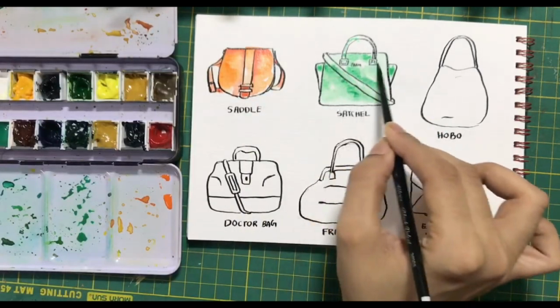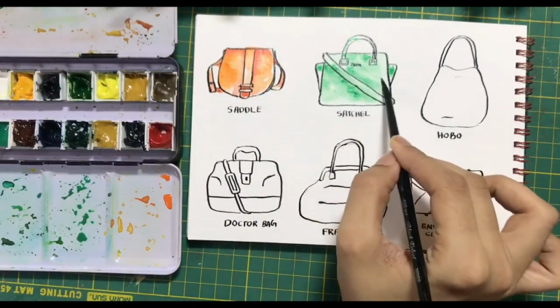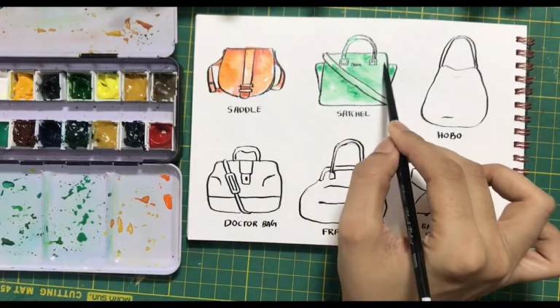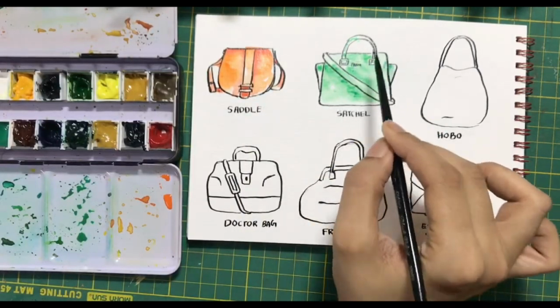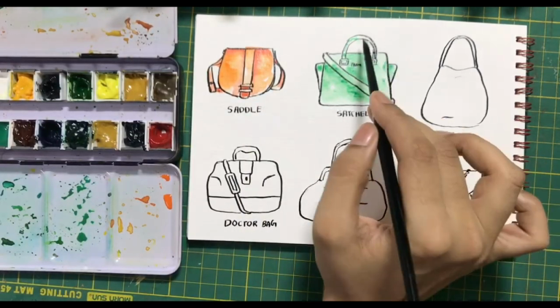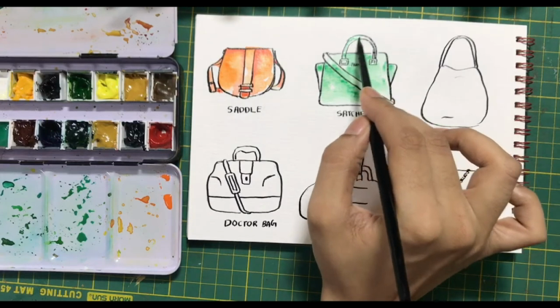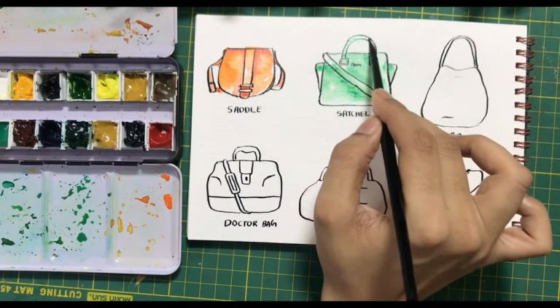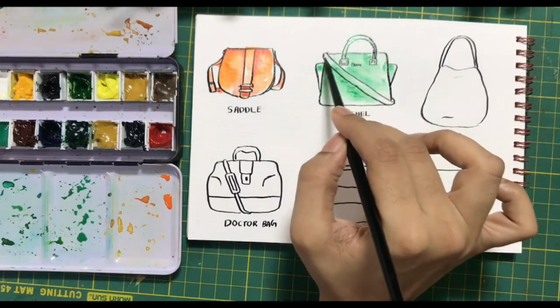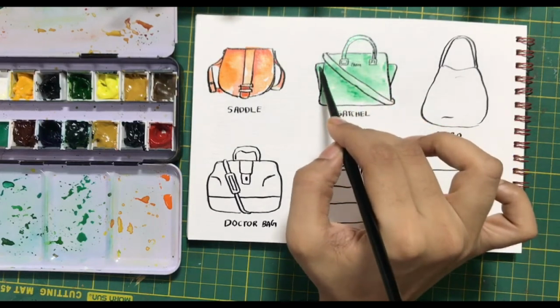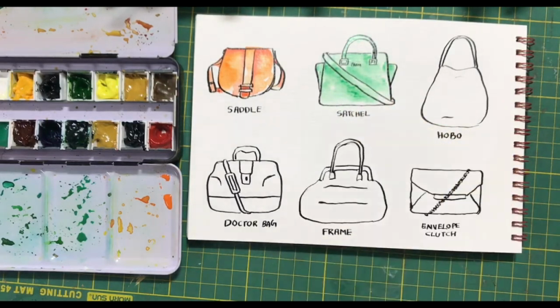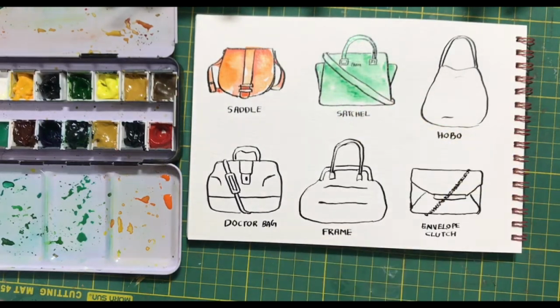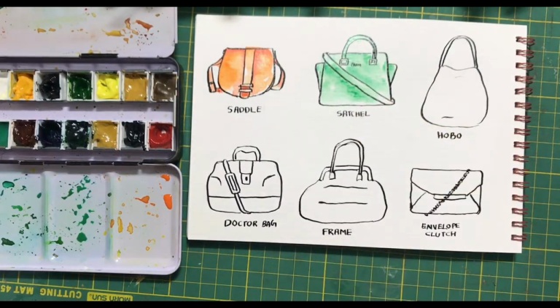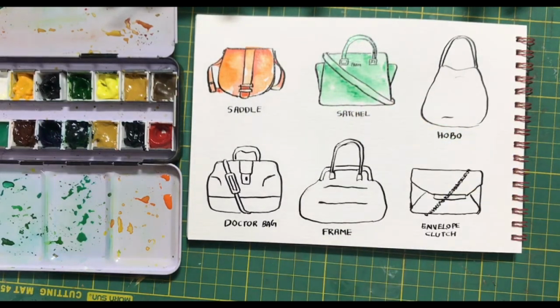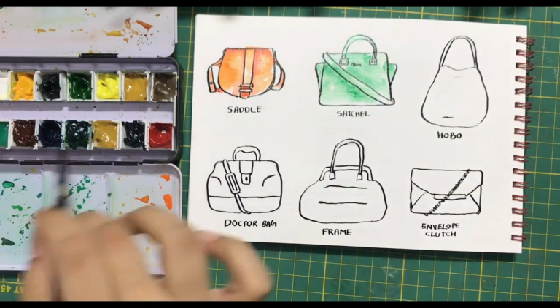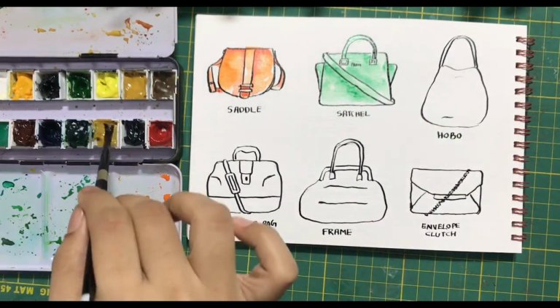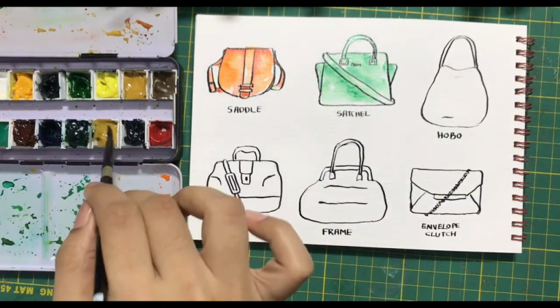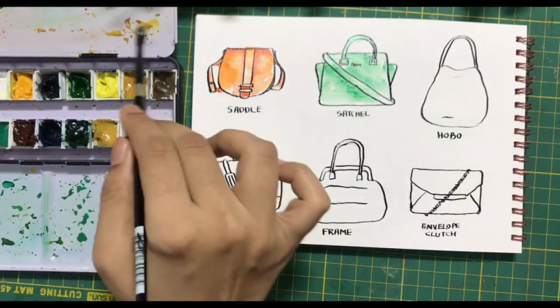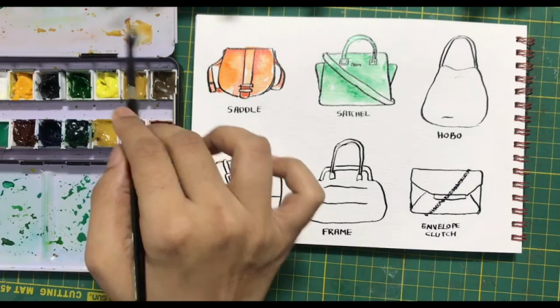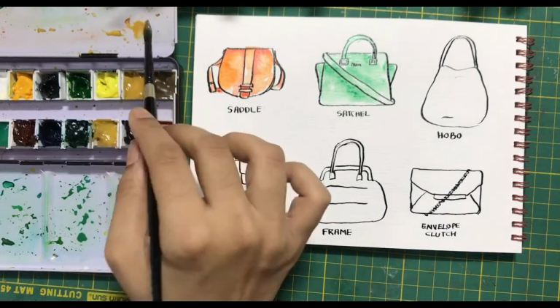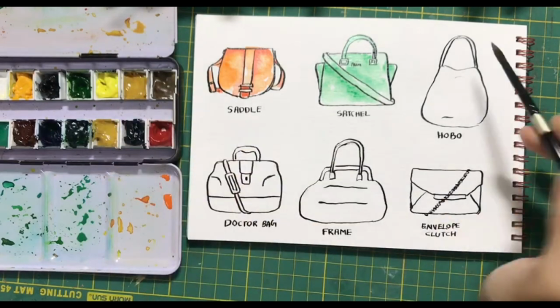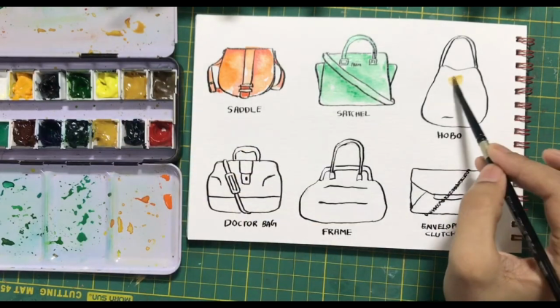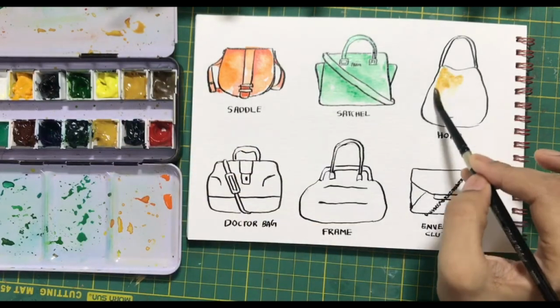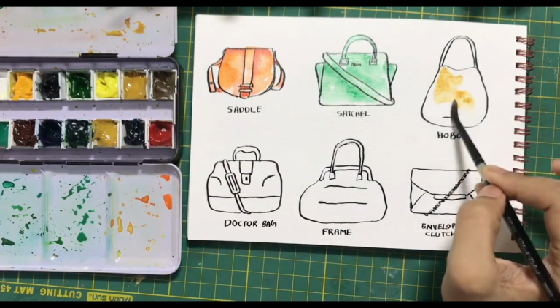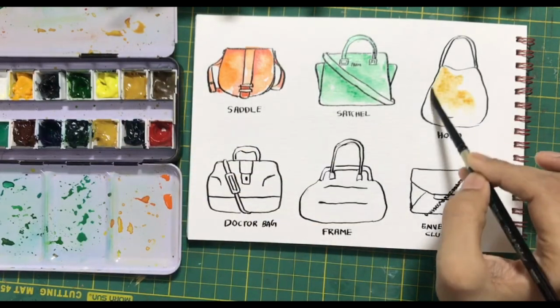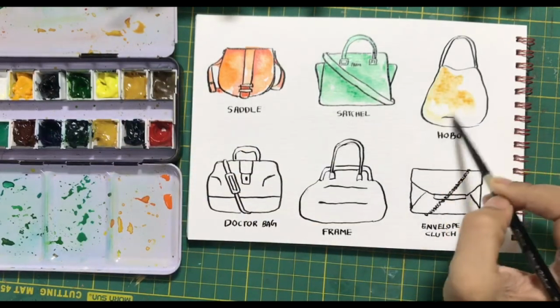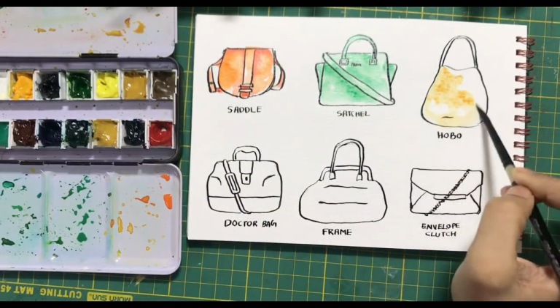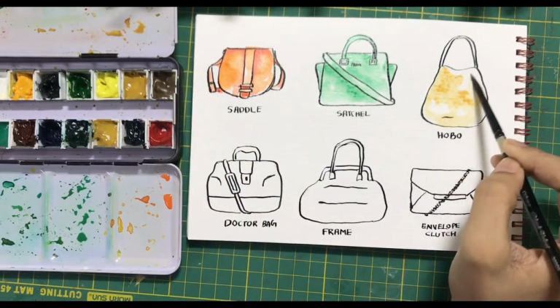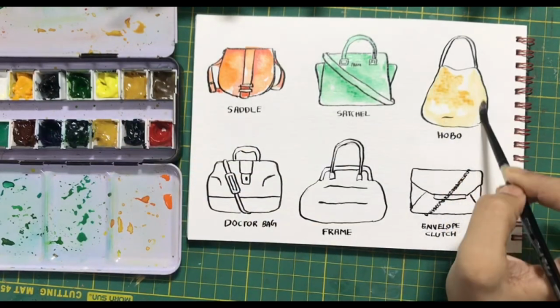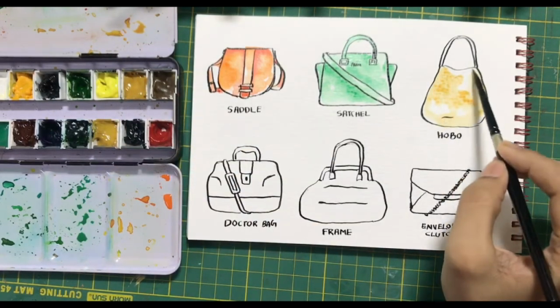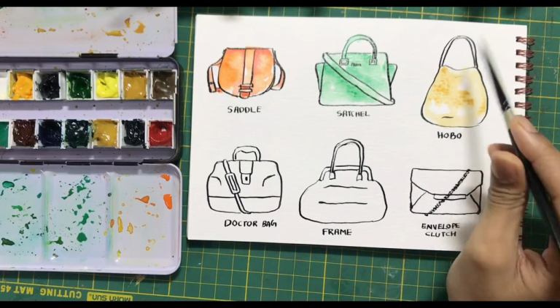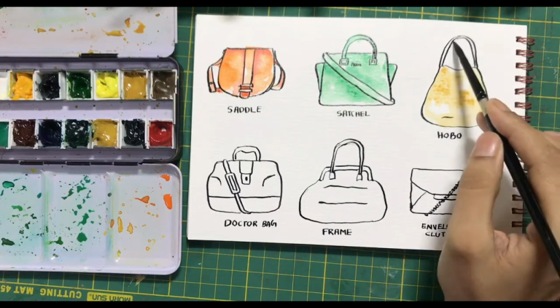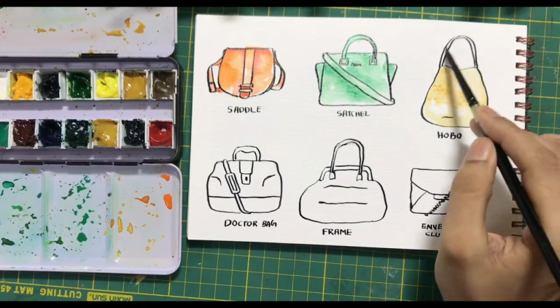So how do you decide which sides are darker and which have to be lighter? Just keep a bag in front of you. Observe how light falls on it, and that is how you will know which areas will be lighter and which will be darker.